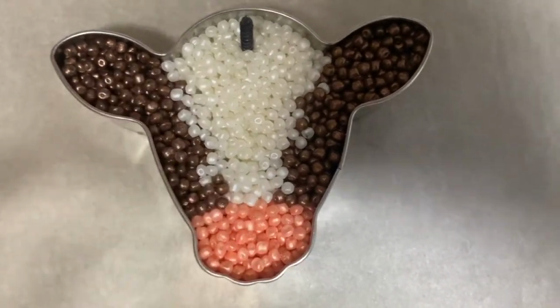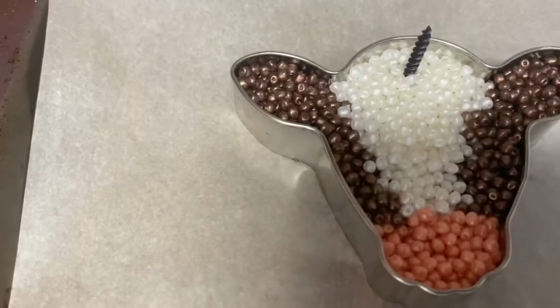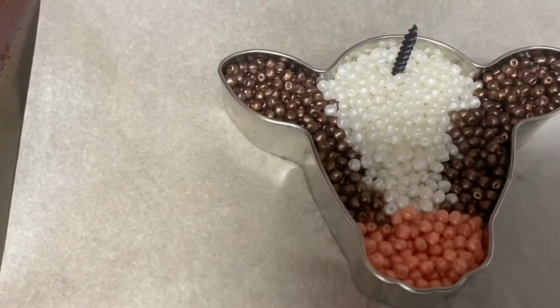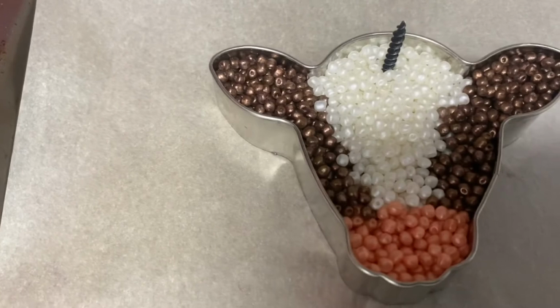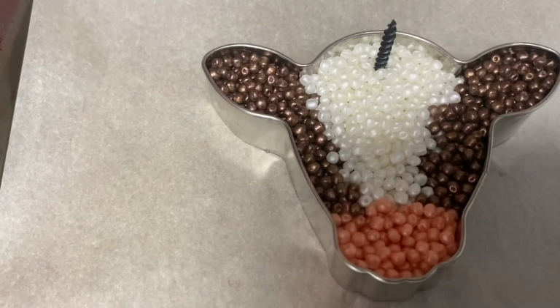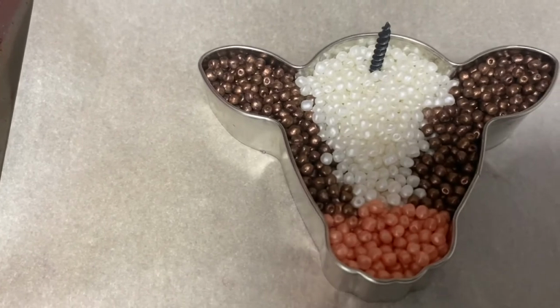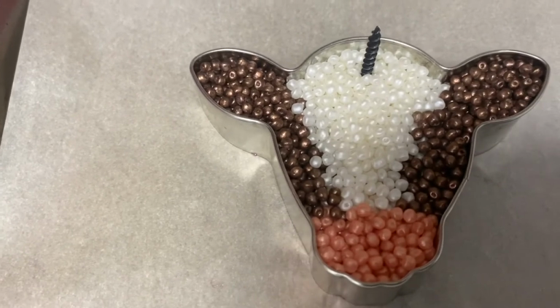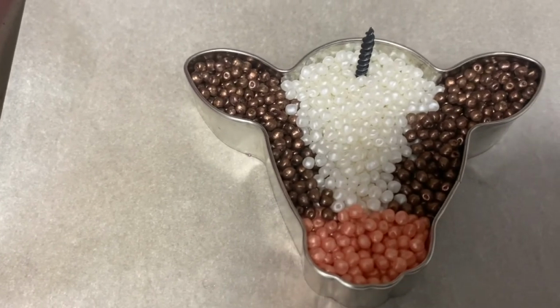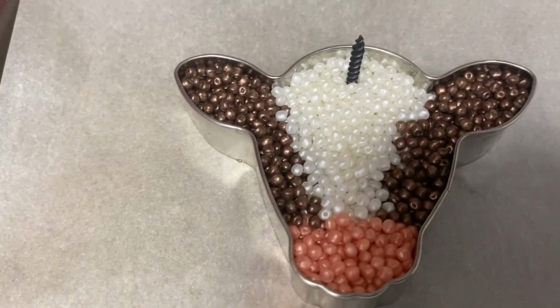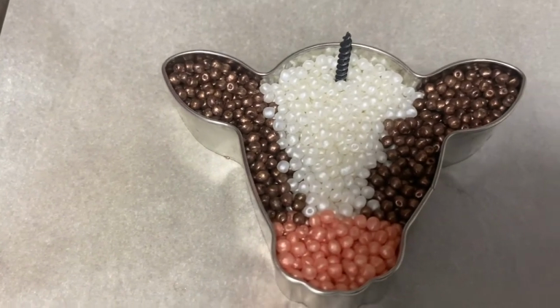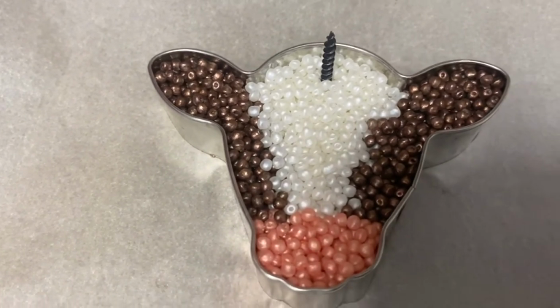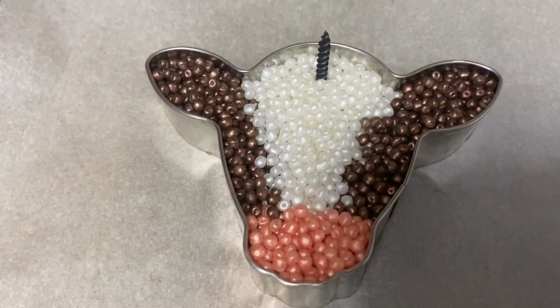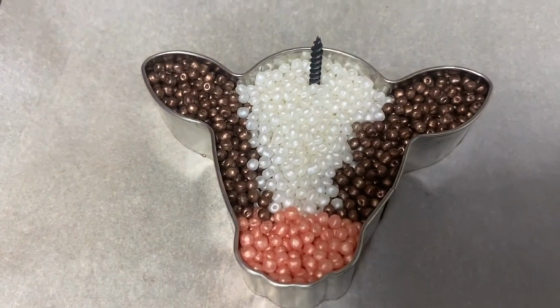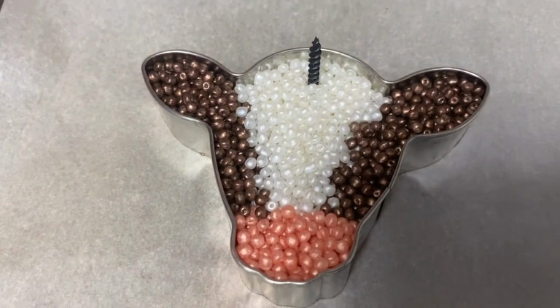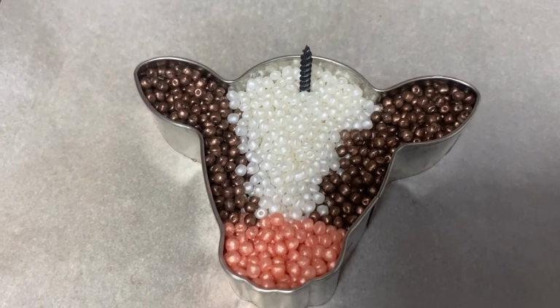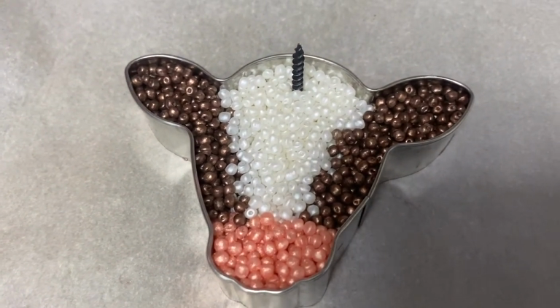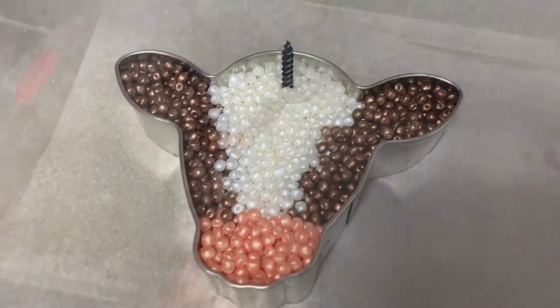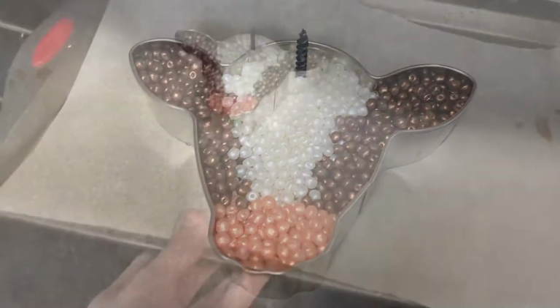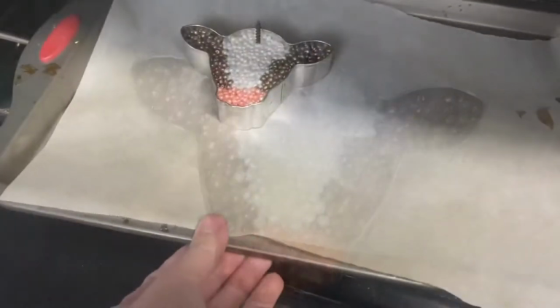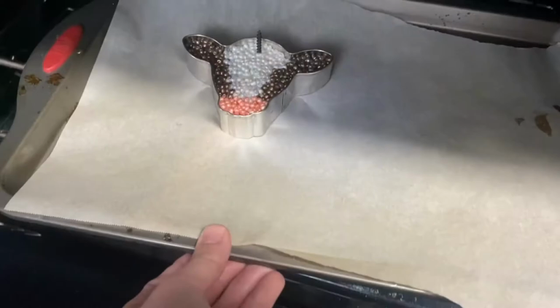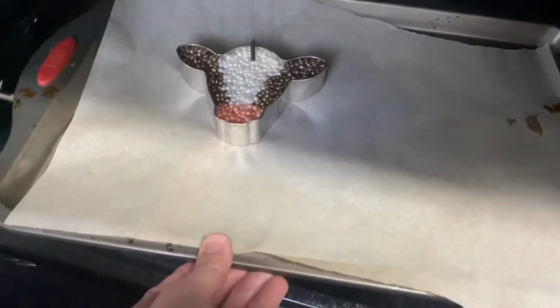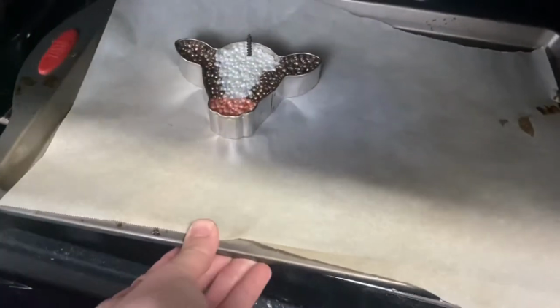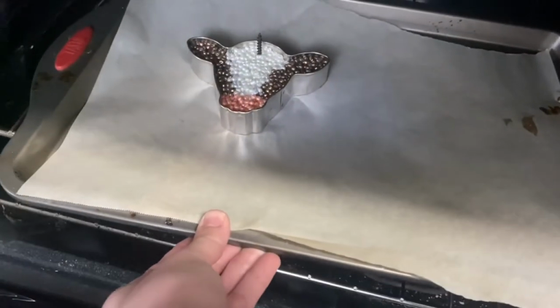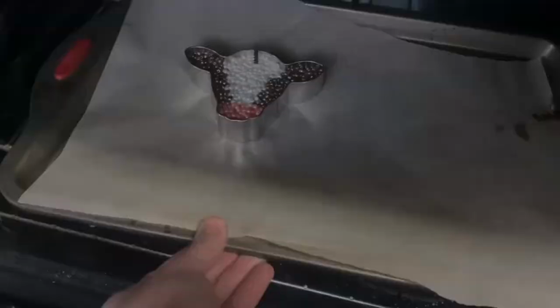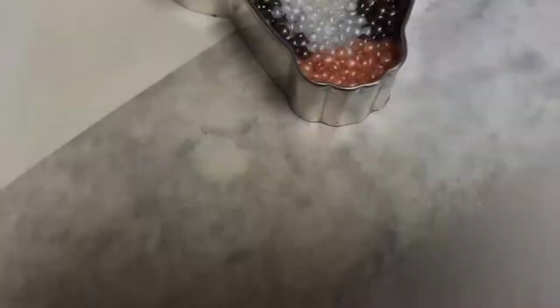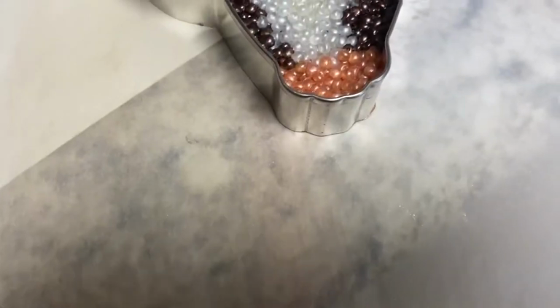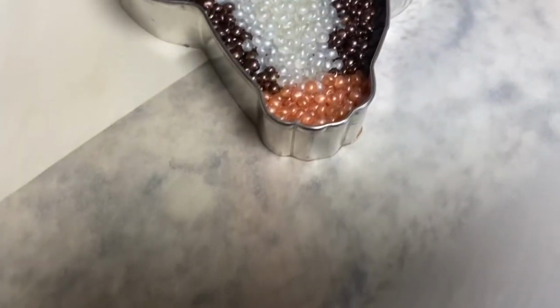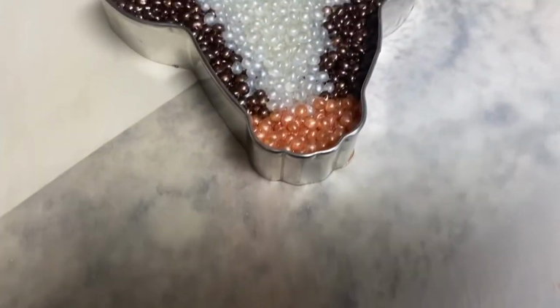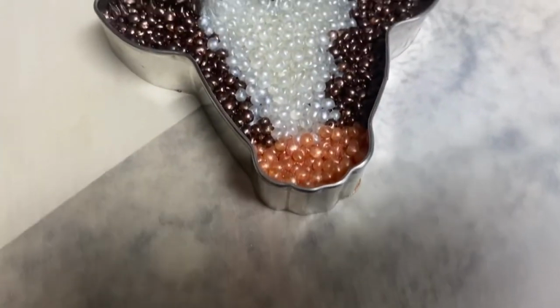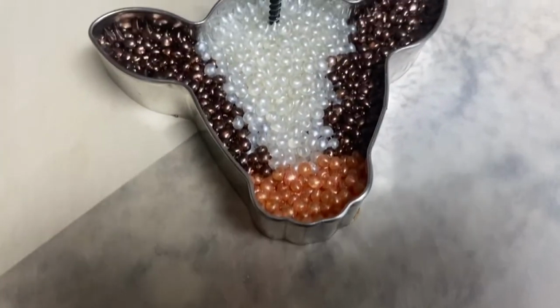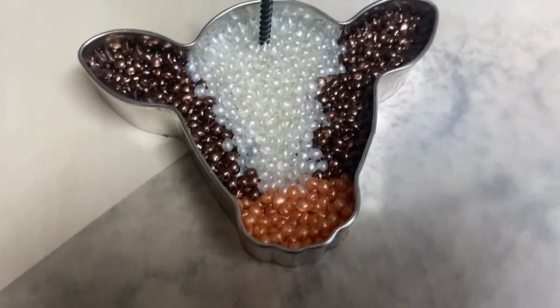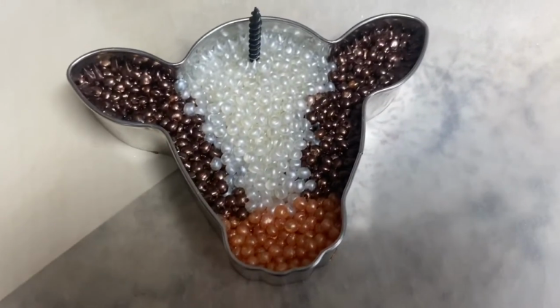Now that your design is finished, place it in the oven for five to eight minutes. Make sure your oven is set to 350 degrees. This is how your freshie should look once it comes out of the oven.